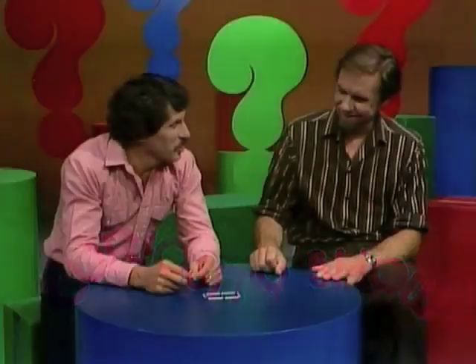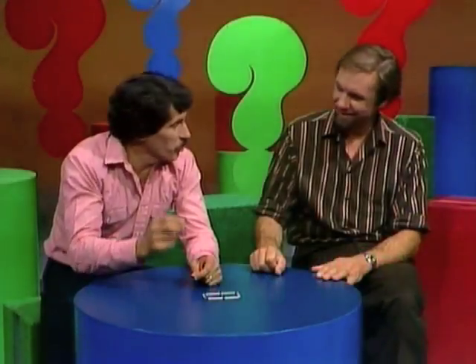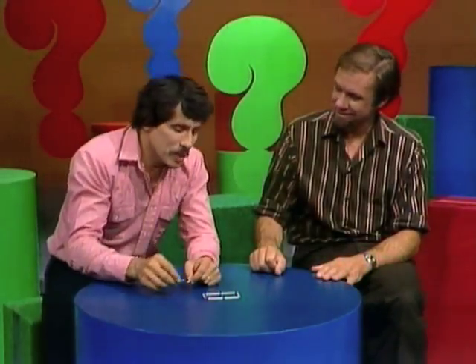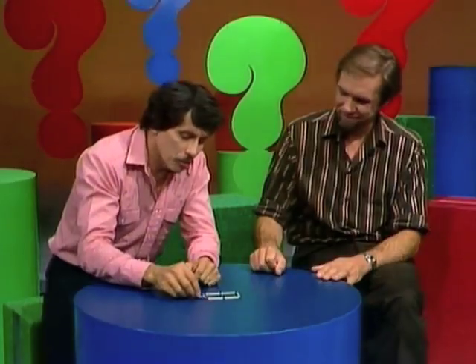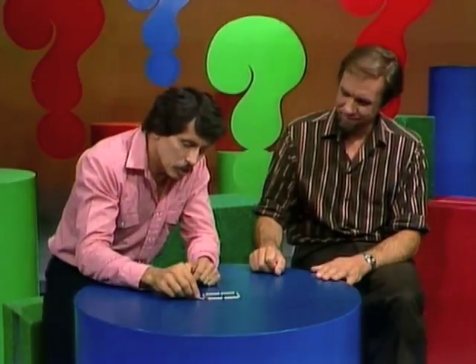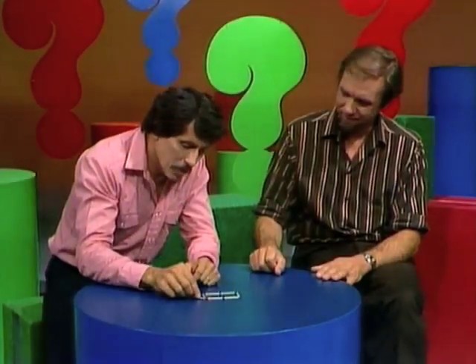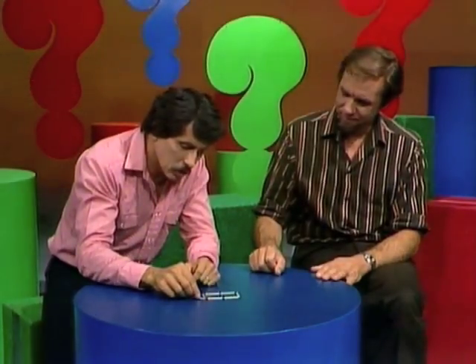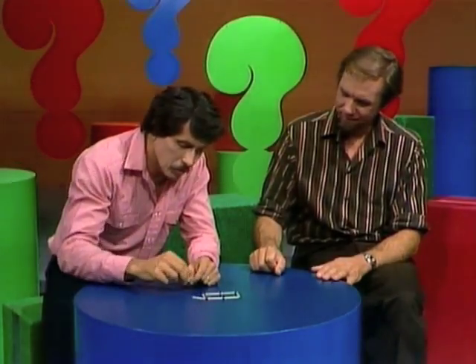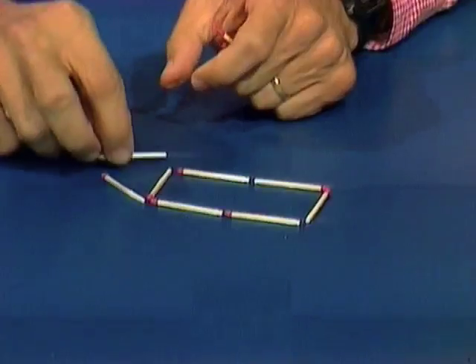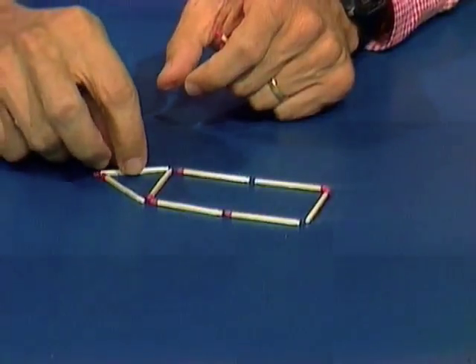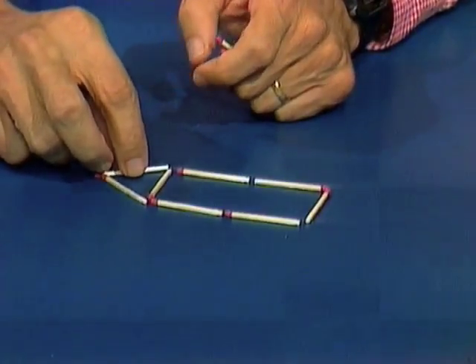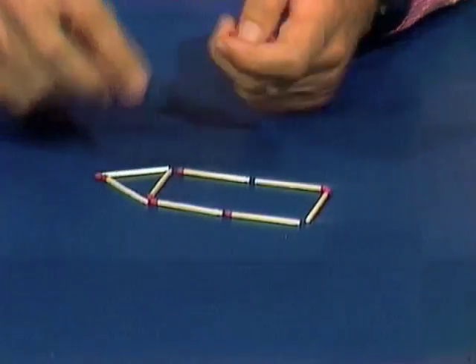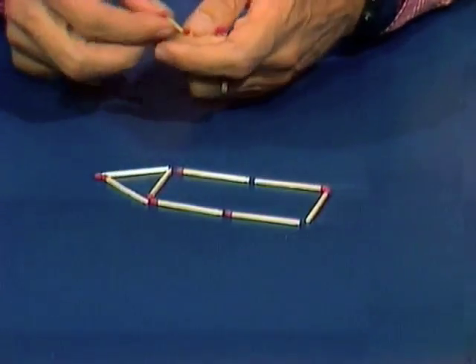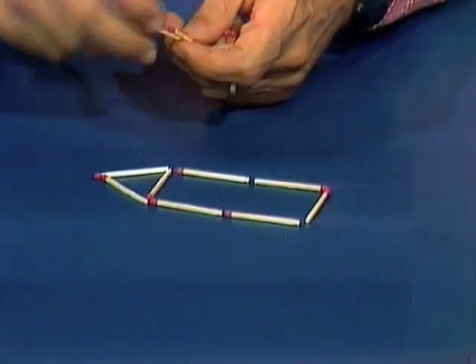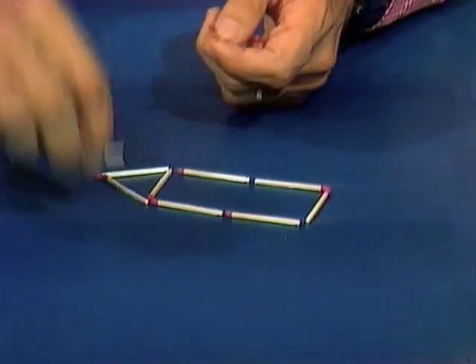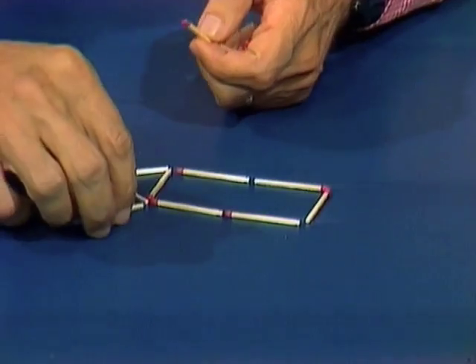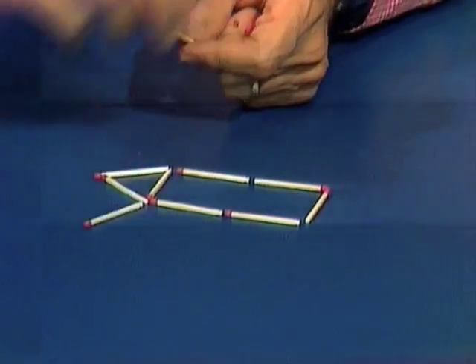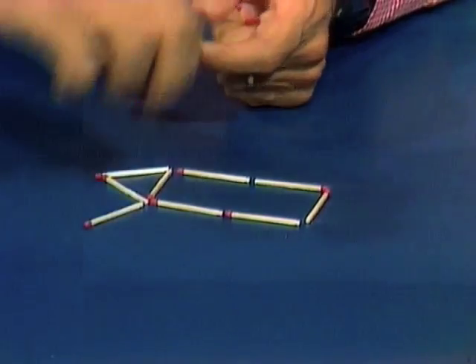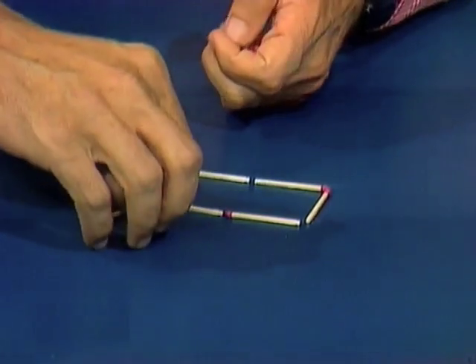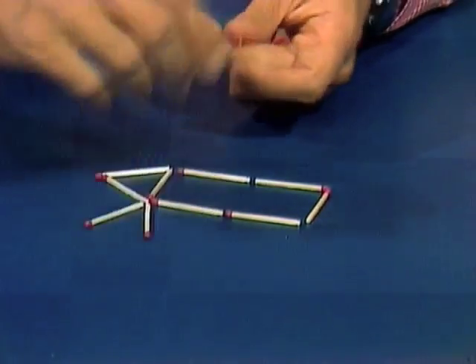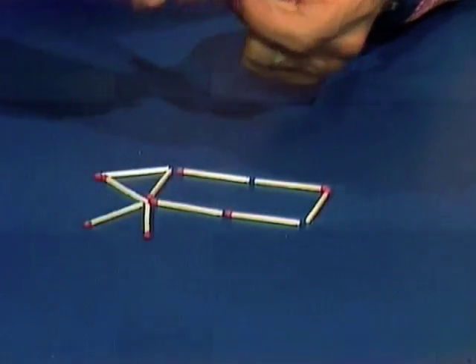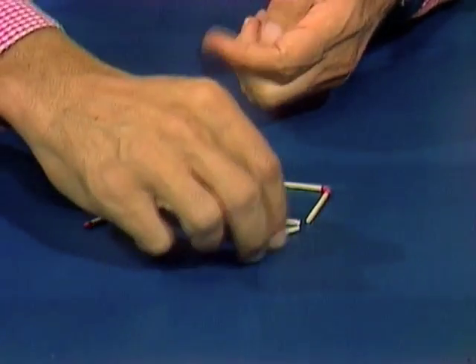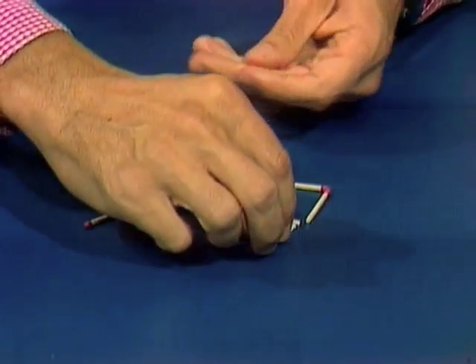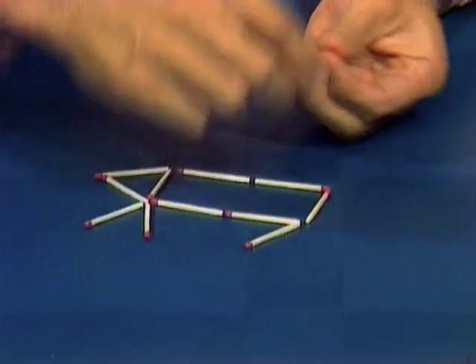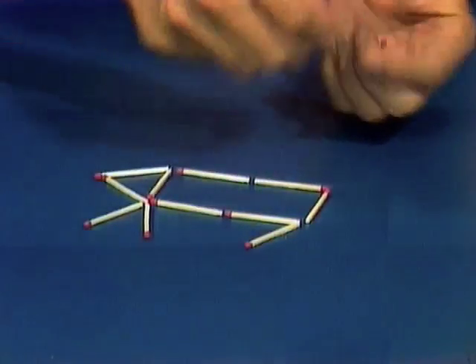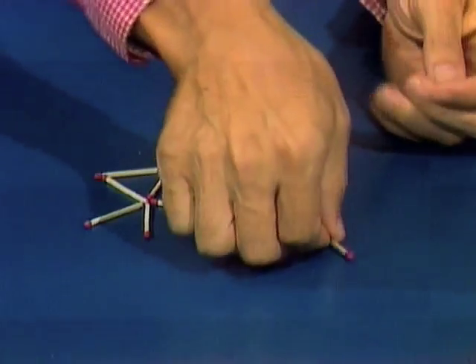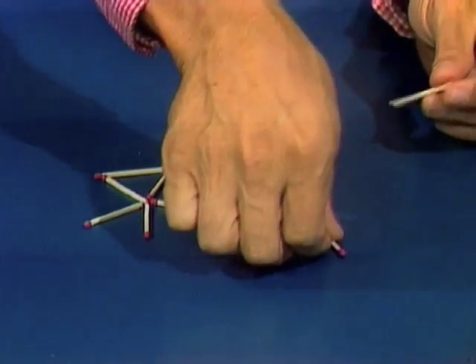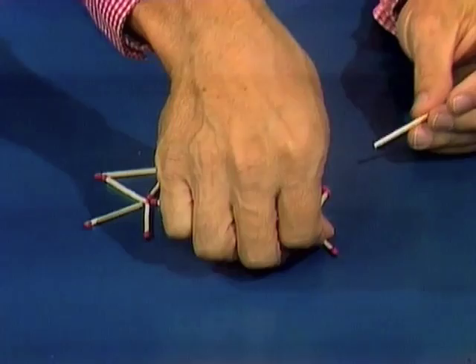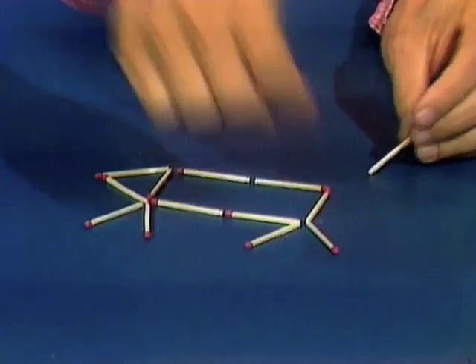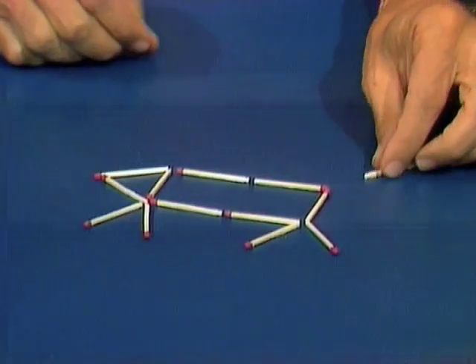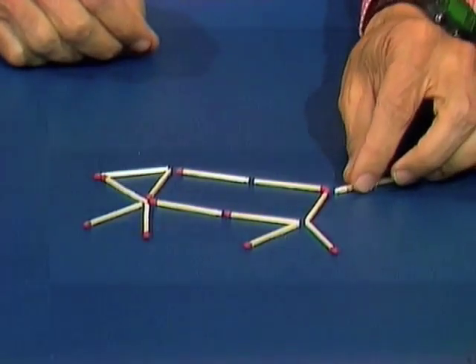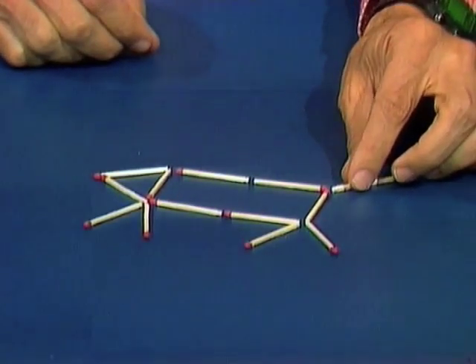Rob, we've had a matchstick fish. Here's a matchstick dog. Body, head facing left, front legs, then the back legs, and of course the 13th match to make the tail.